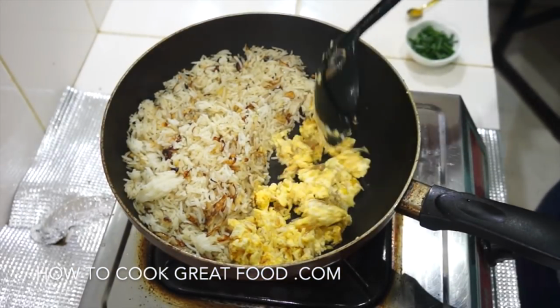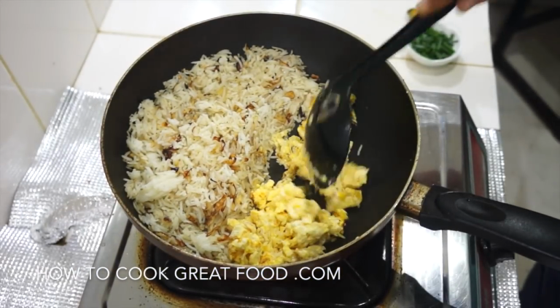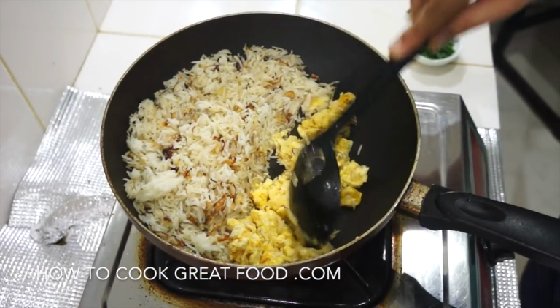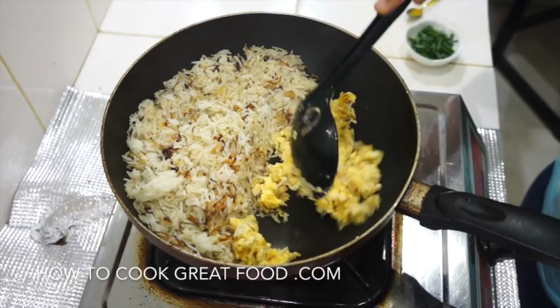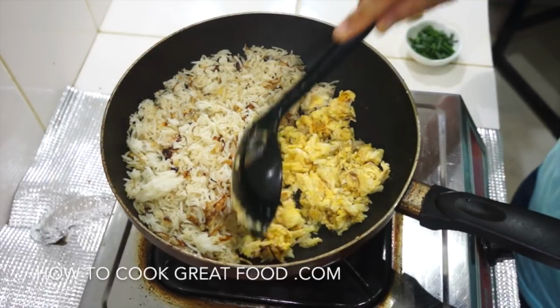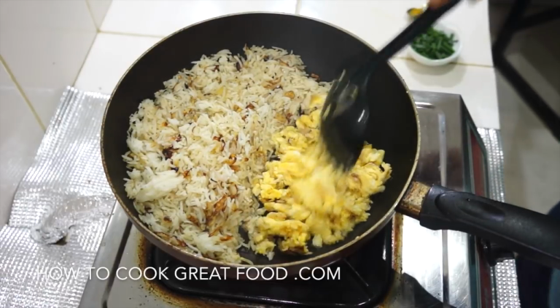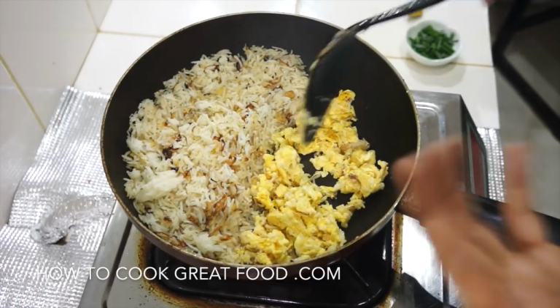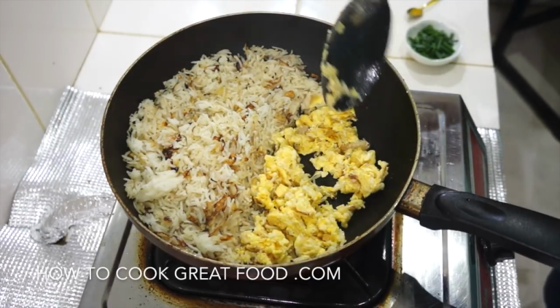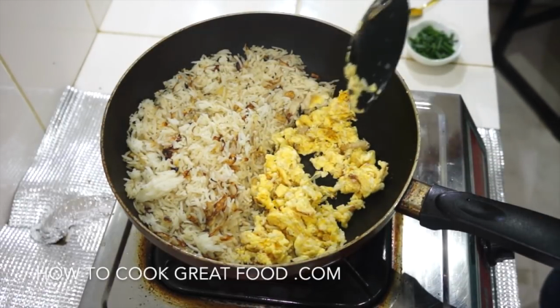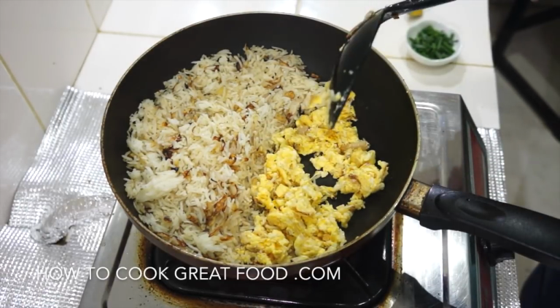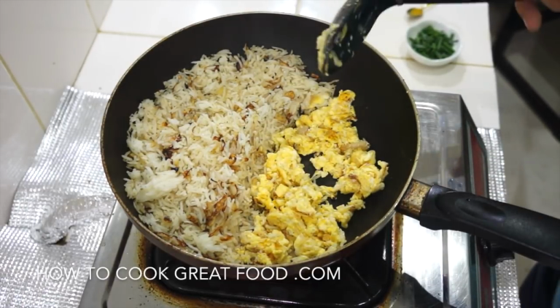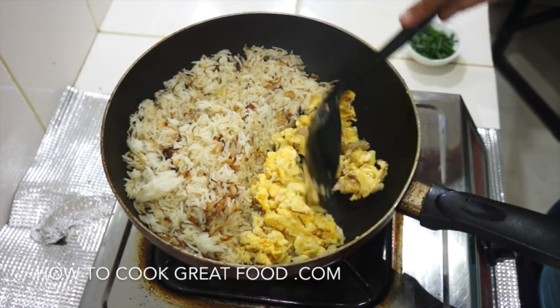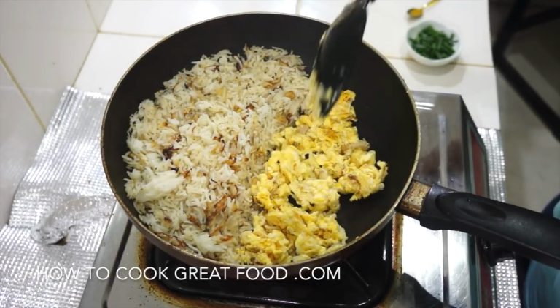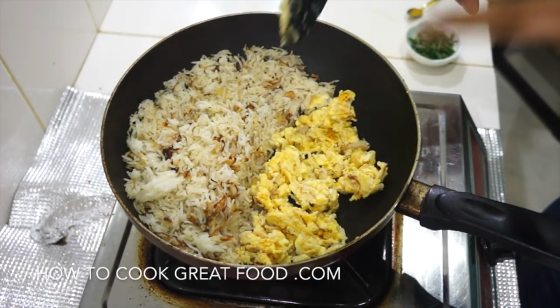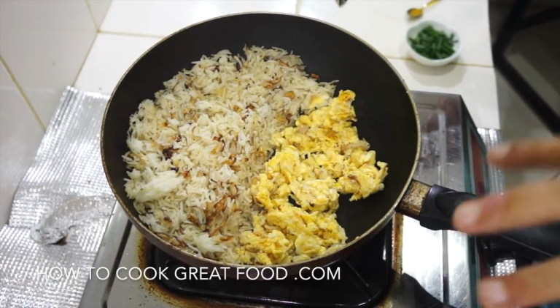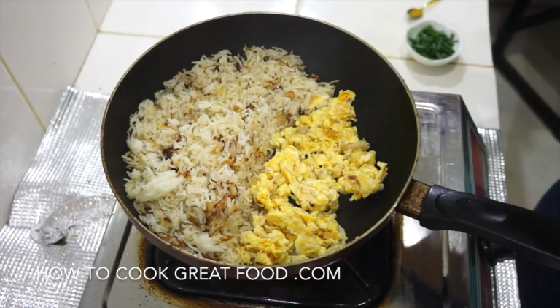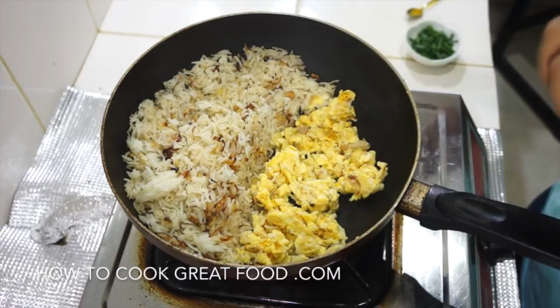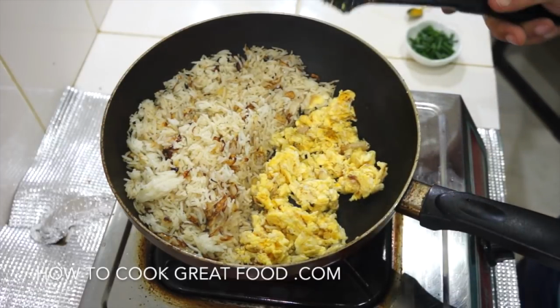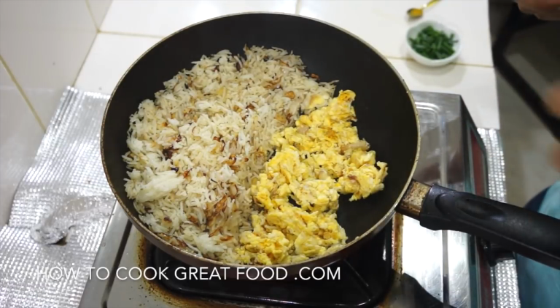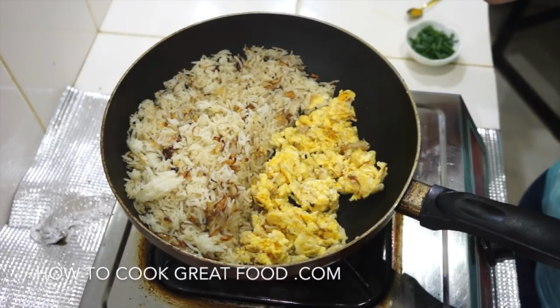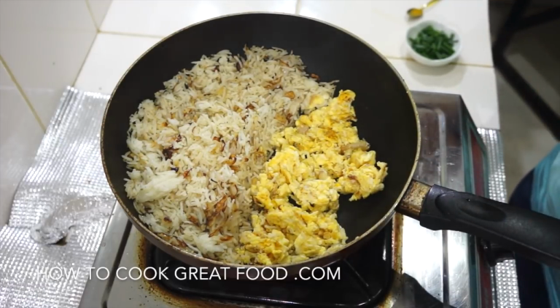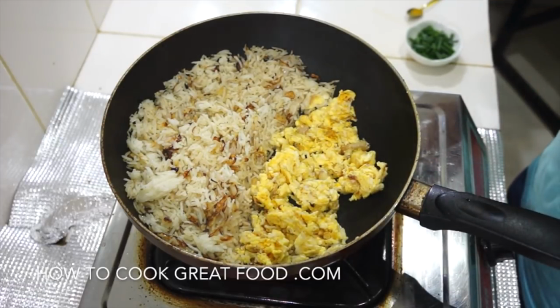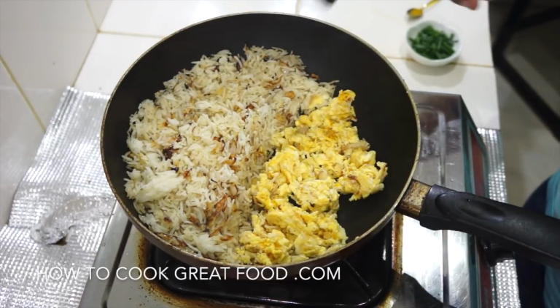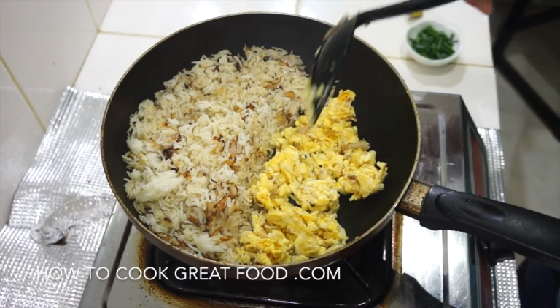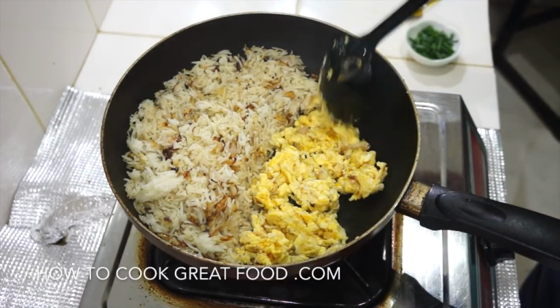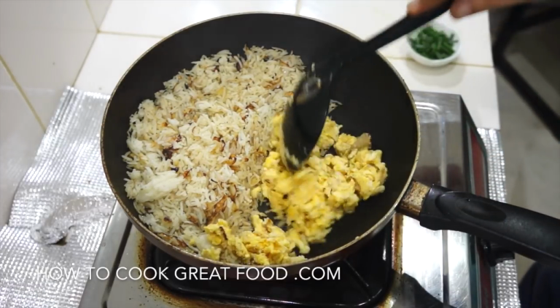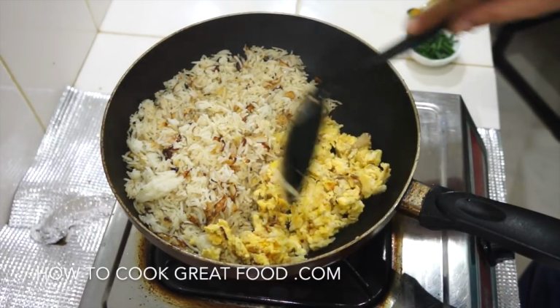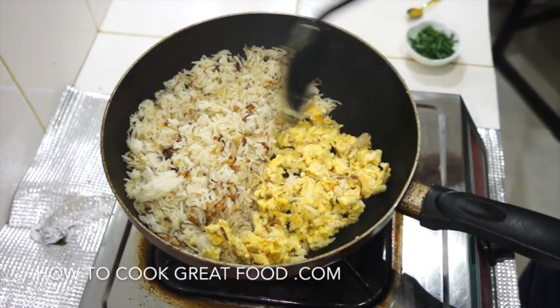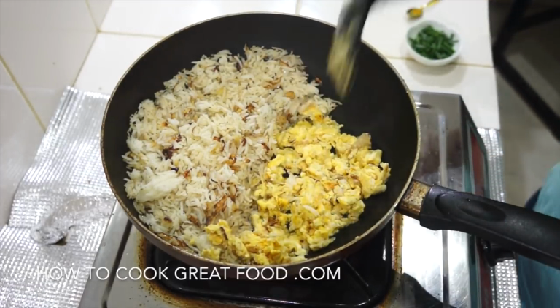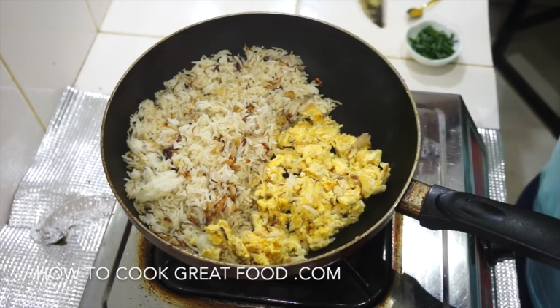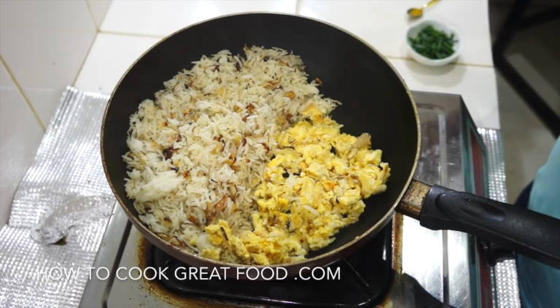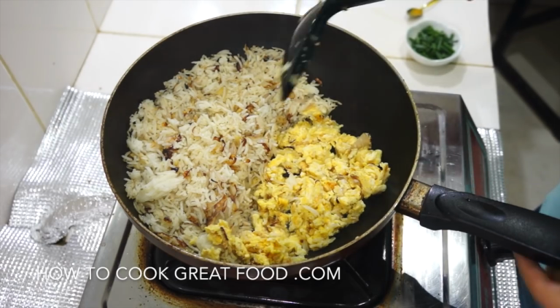The eggs cook nicely — you can do it however you want. If you want, chili flakes, a bit of cayenne, or some other spice in there could be great. What we're gonna do now is mix this for about two minutes, and it's done.